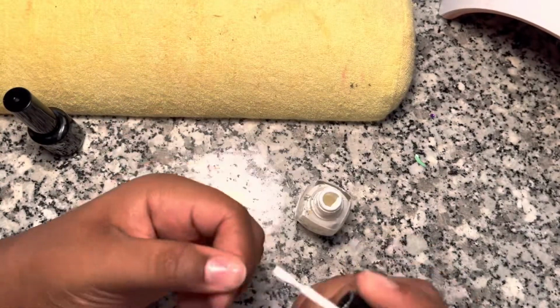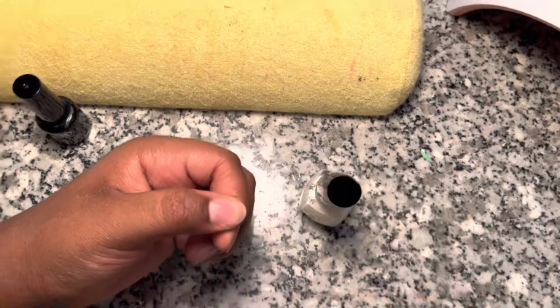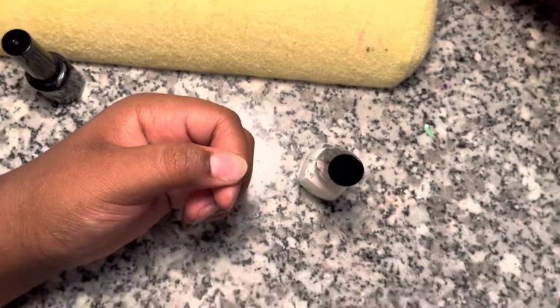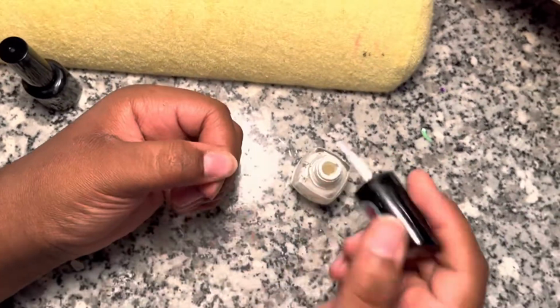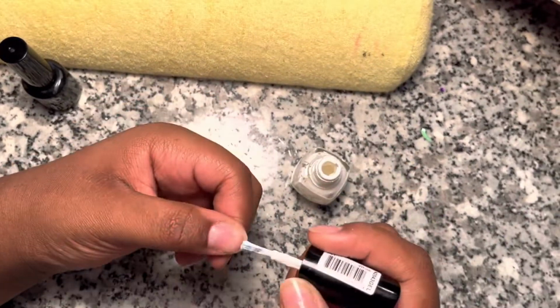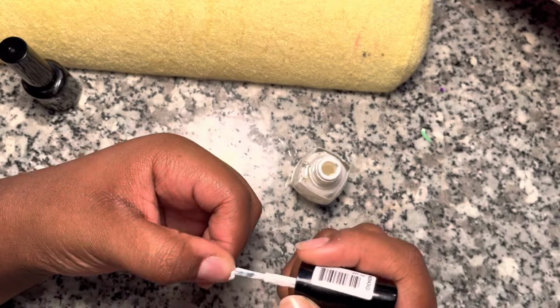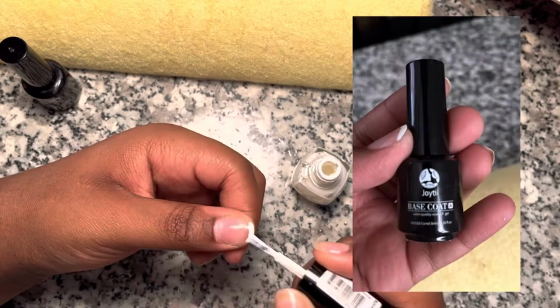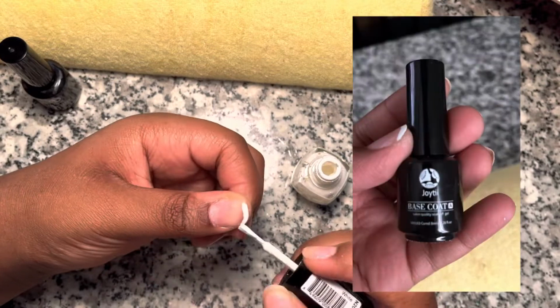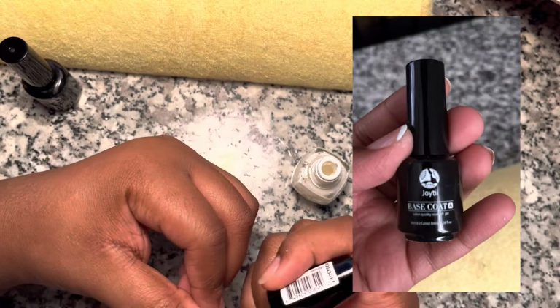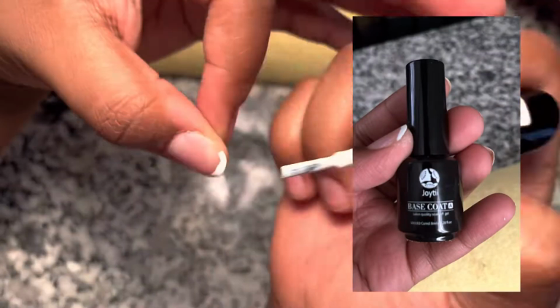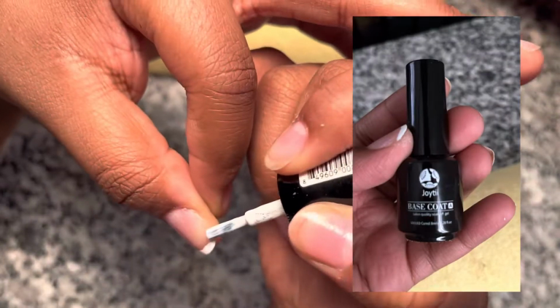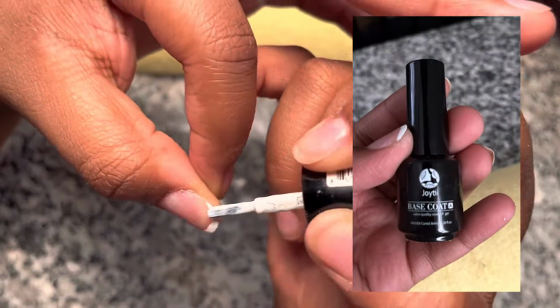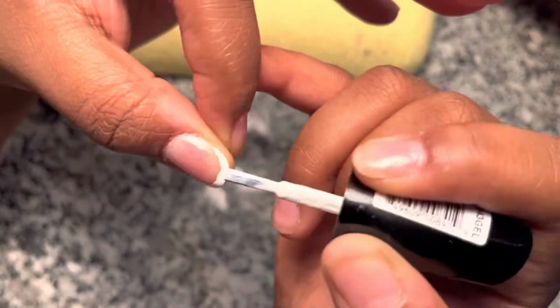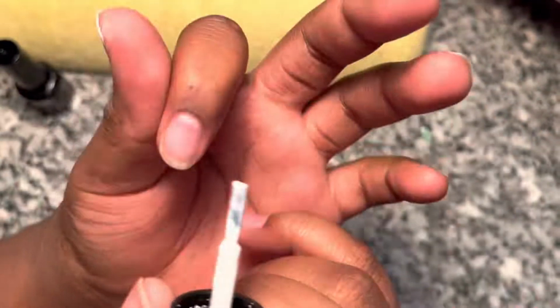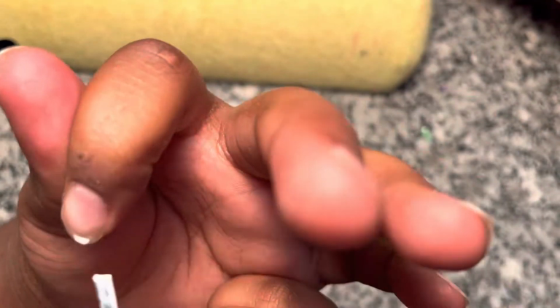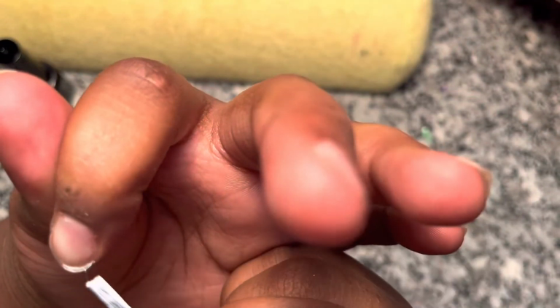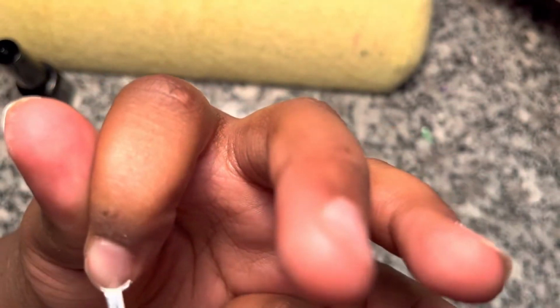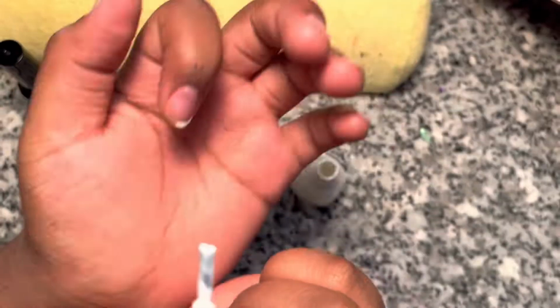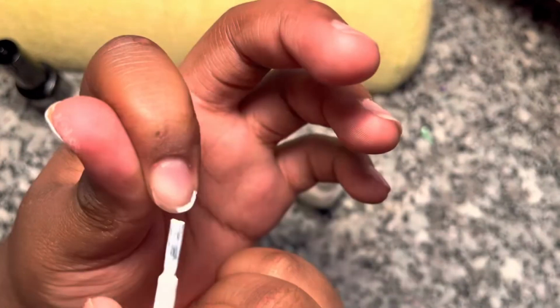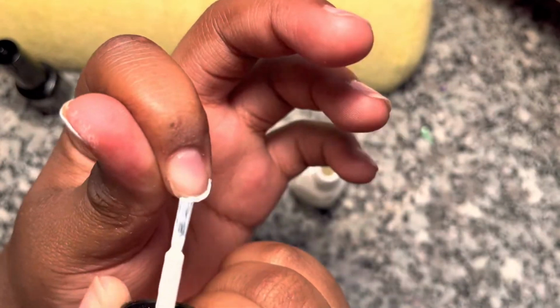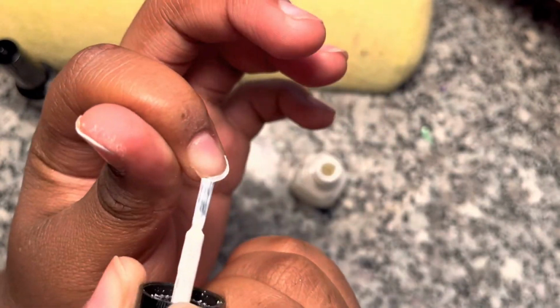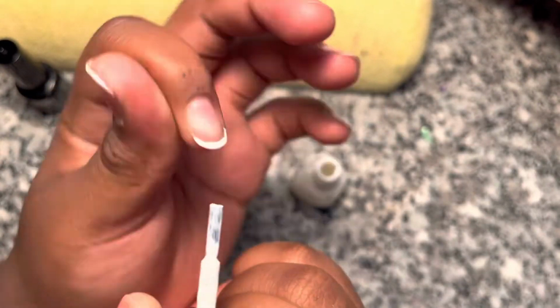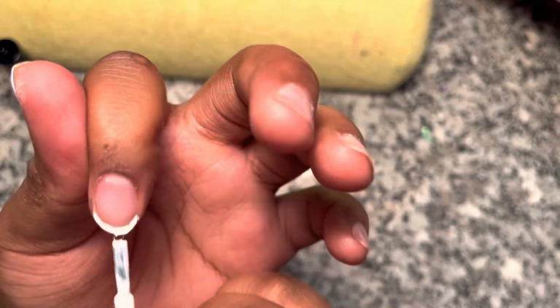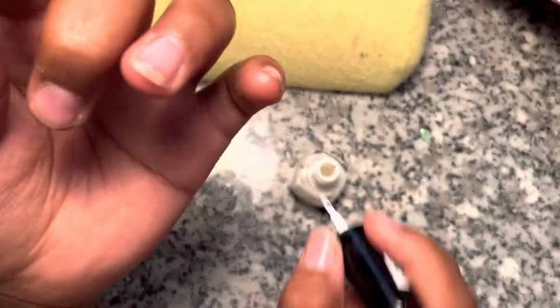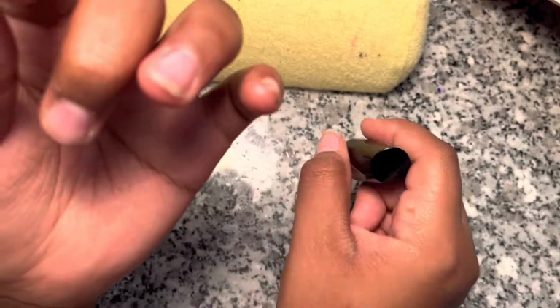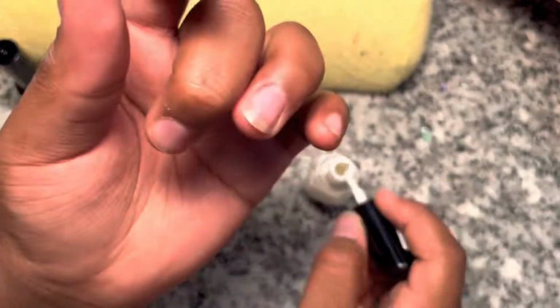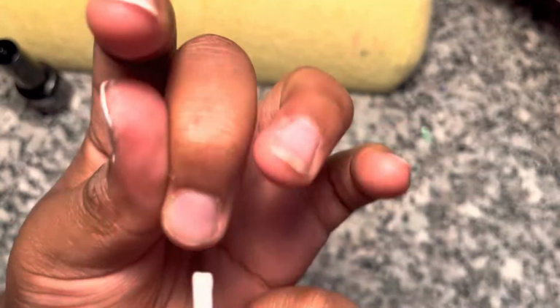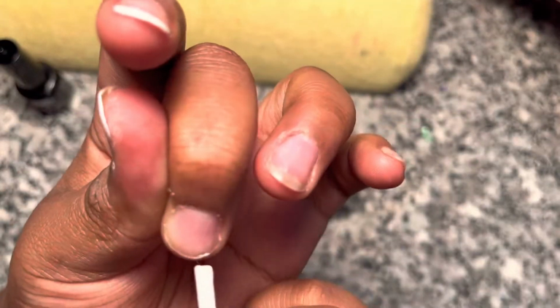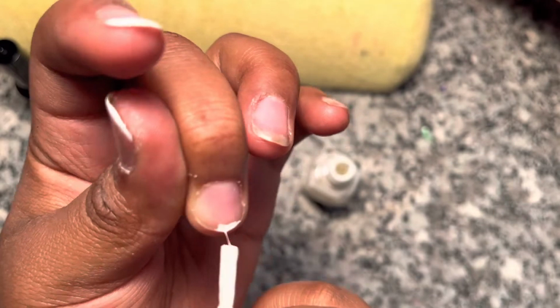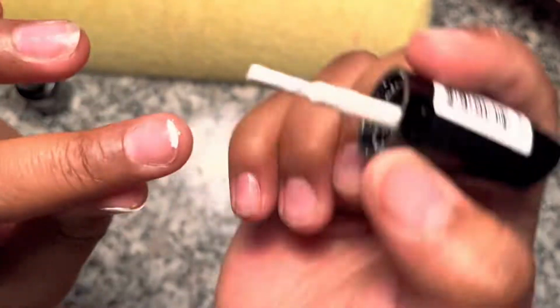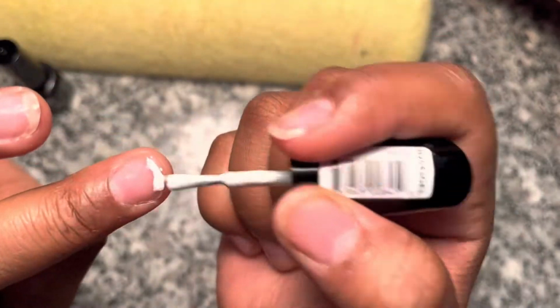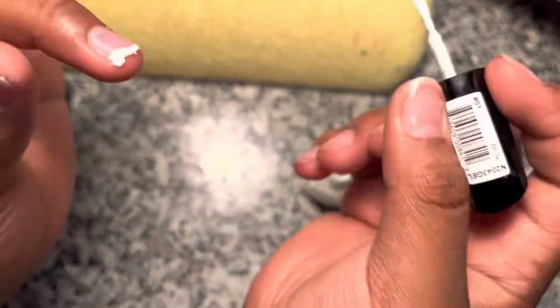So basically what I did was put the base coat on, and I saw a girl in a video who said grab it with alcohol — so I tried that and it worked. So make sure, if you're doing press-ons, you do that.